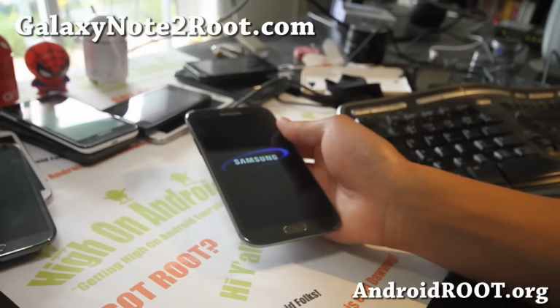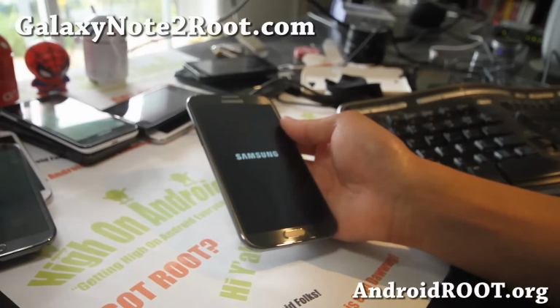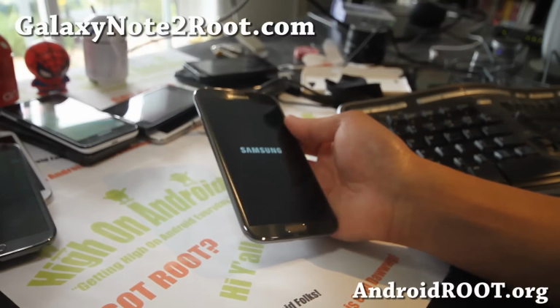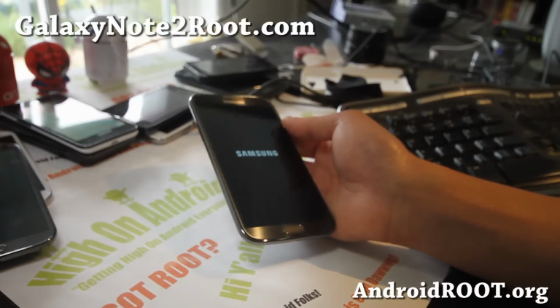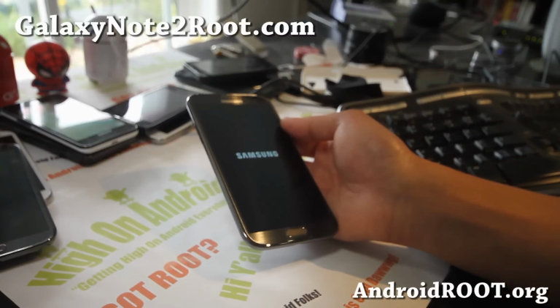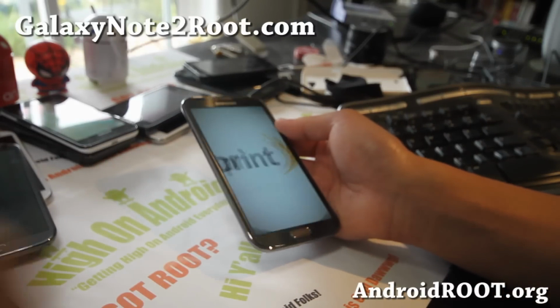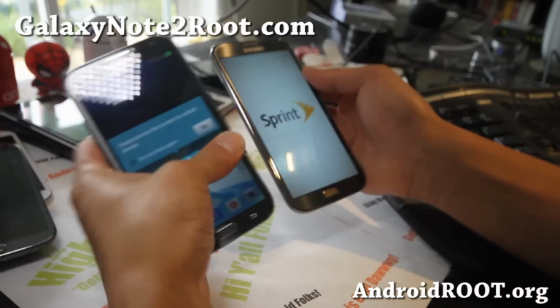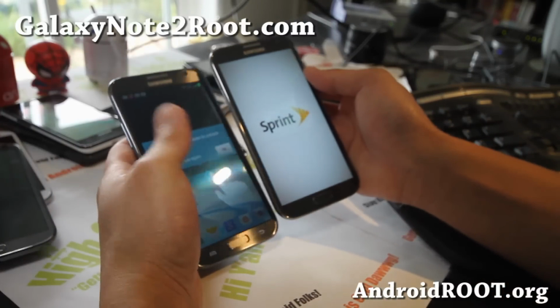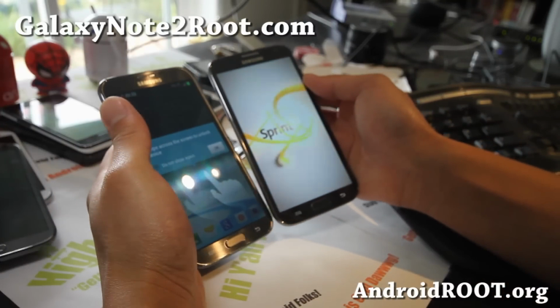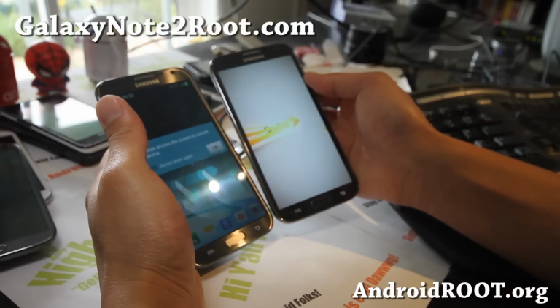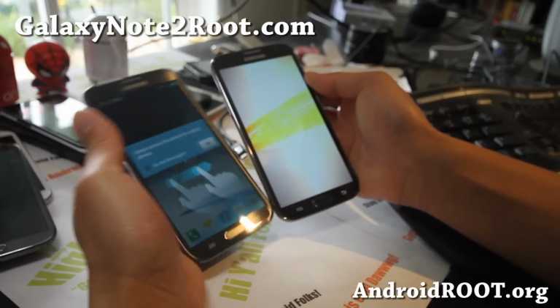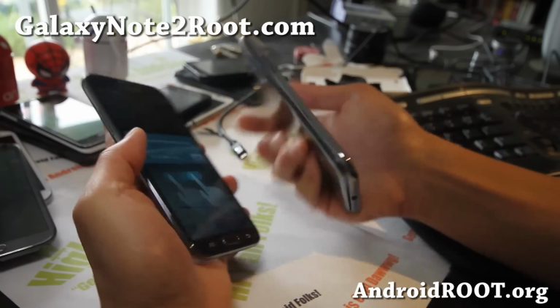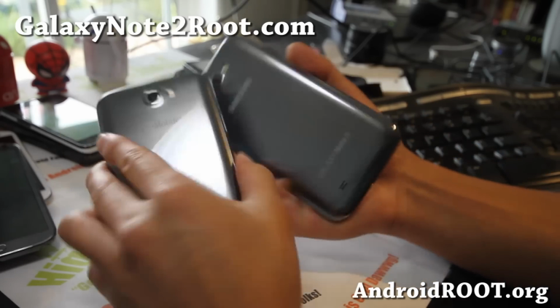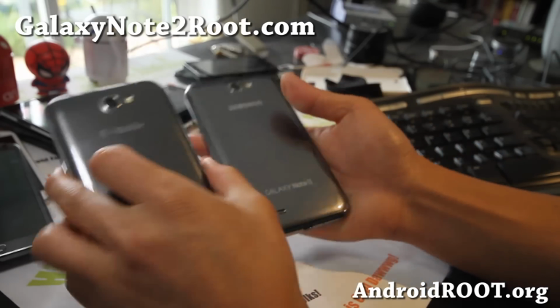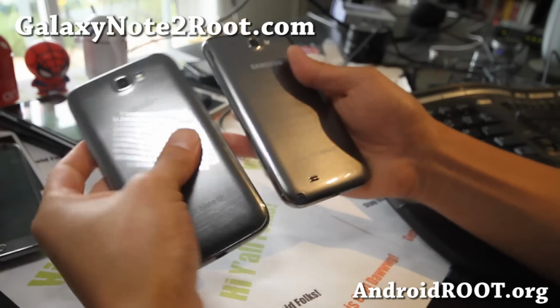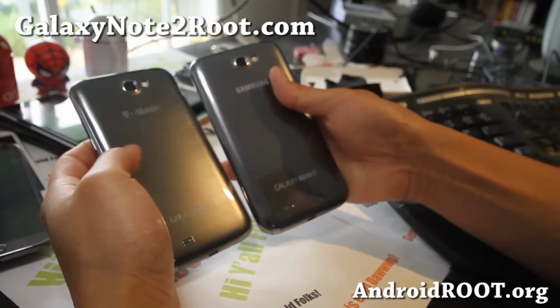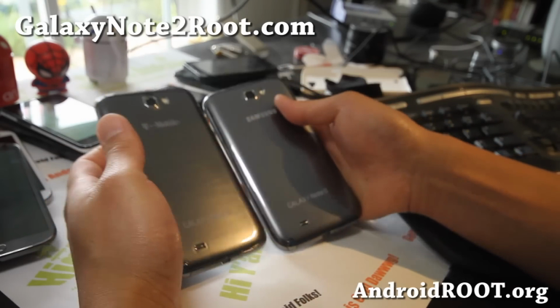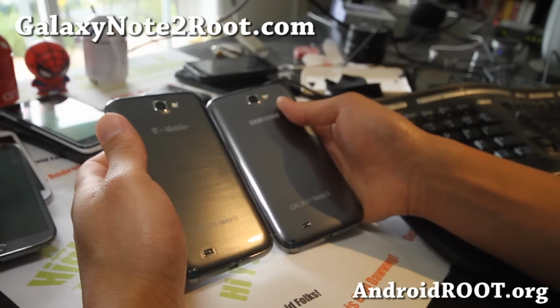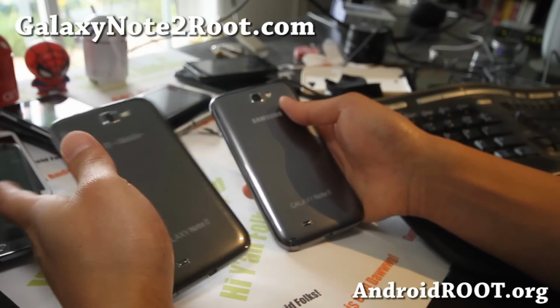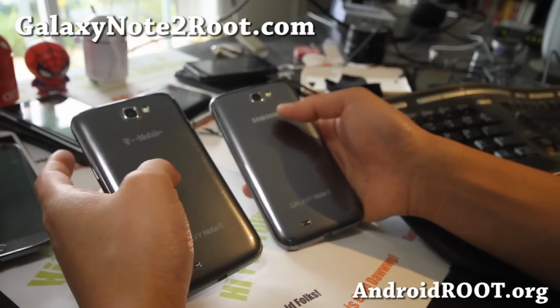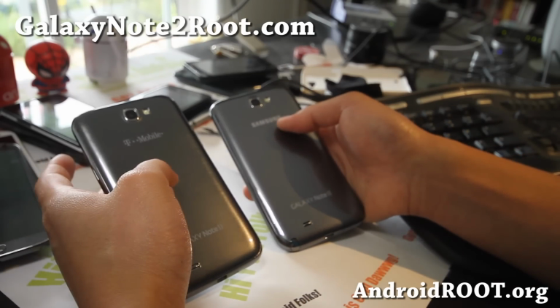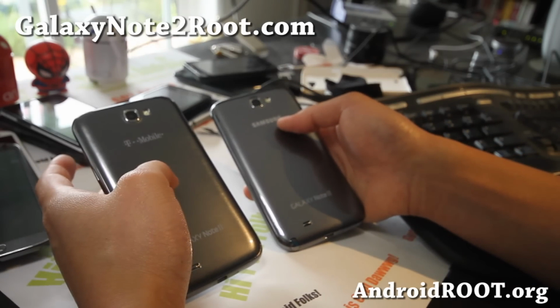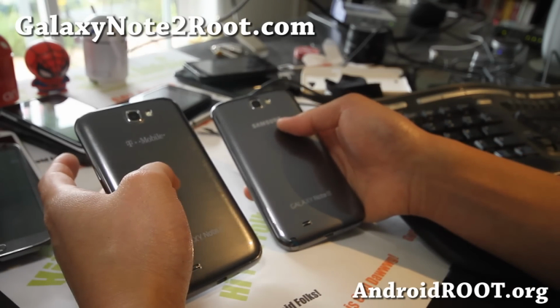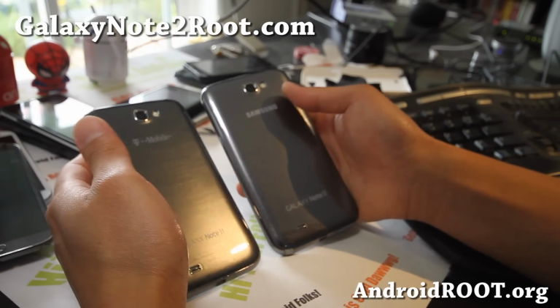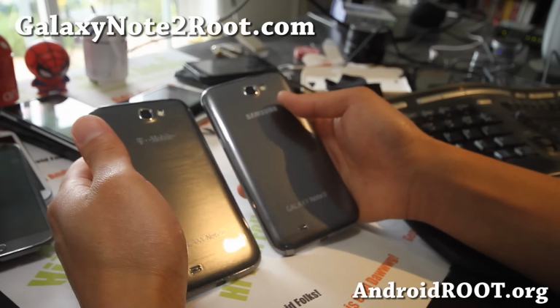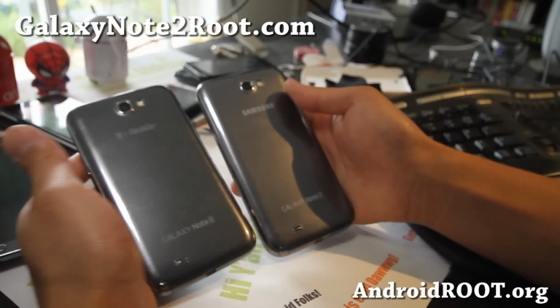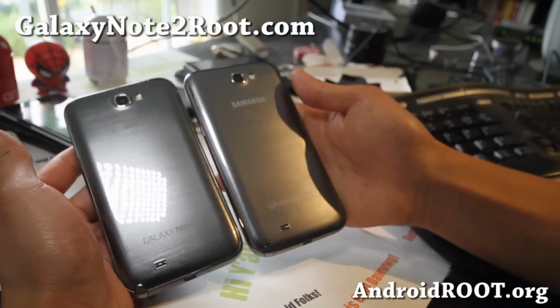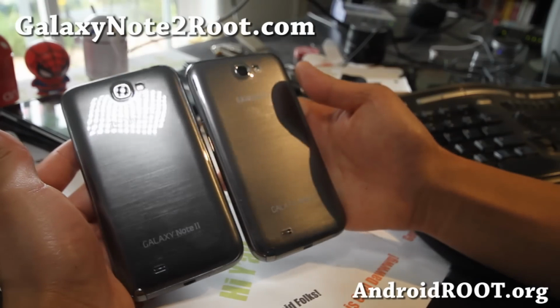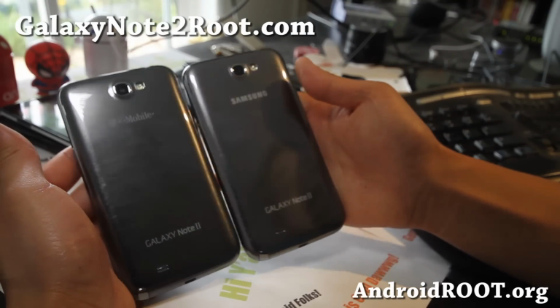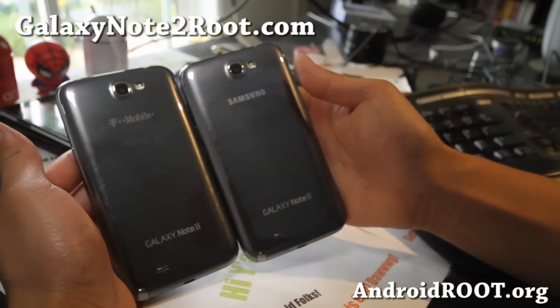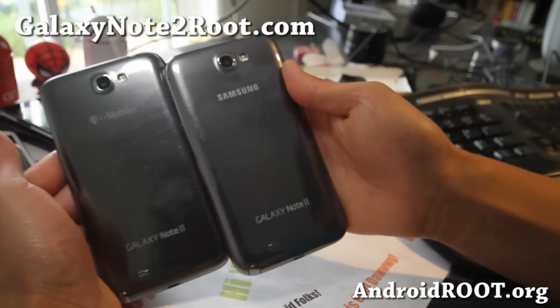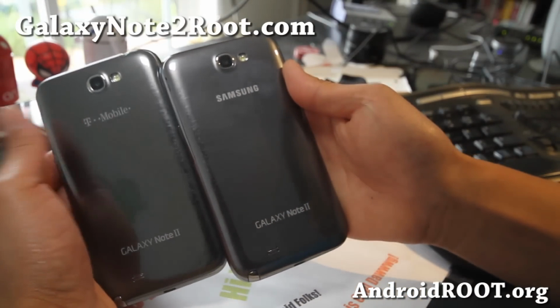I've also got the T-Mobile version here. Yeah, I know I've got a lot of Galaxy Note 2's — I've got 1, 2, 3, 4 of them, and I have 2 more on the way, but I need them for all my websites.